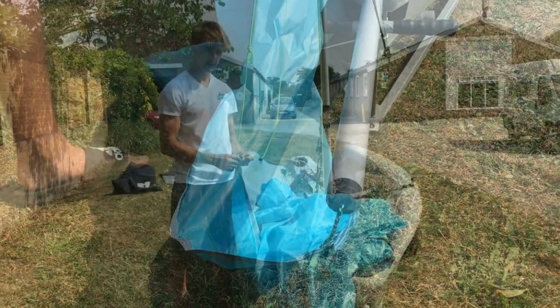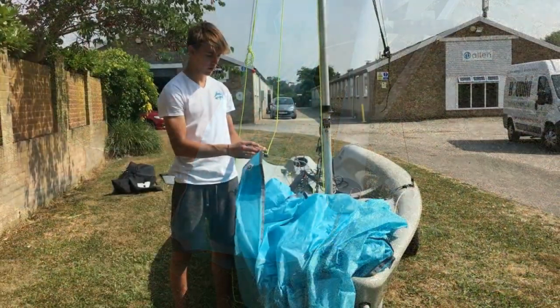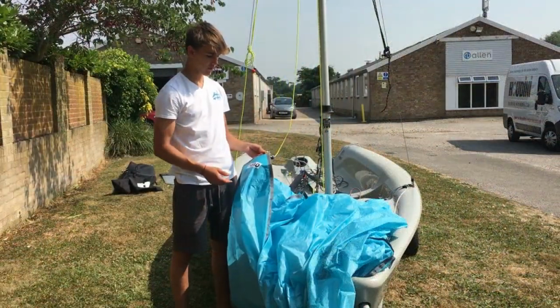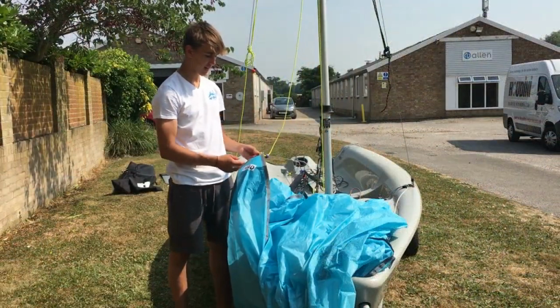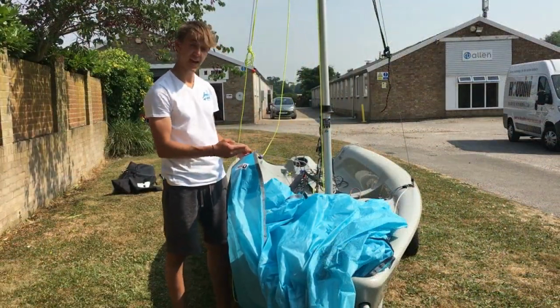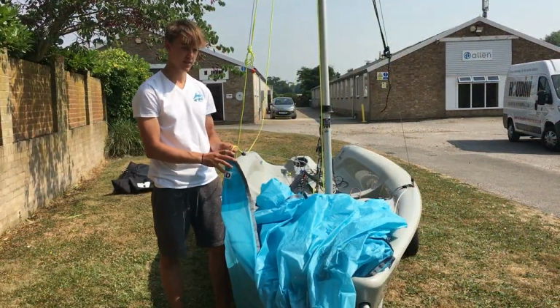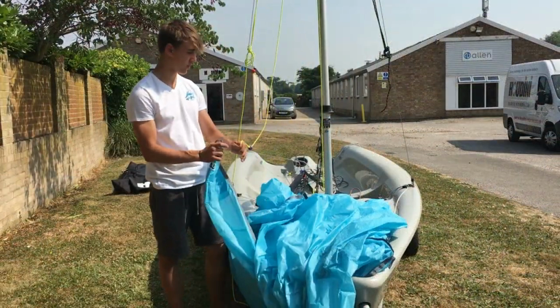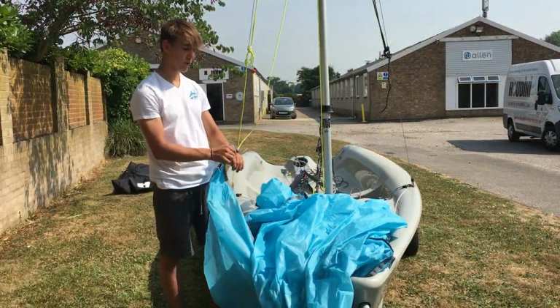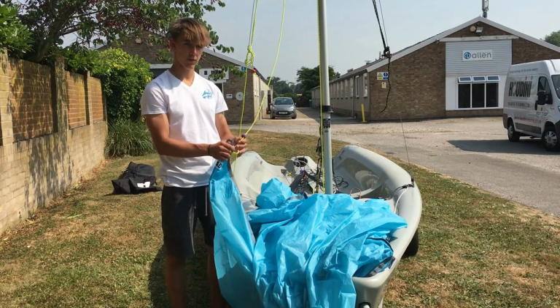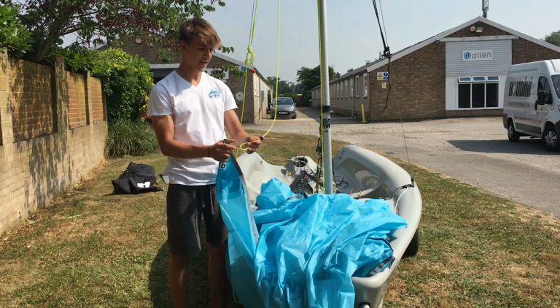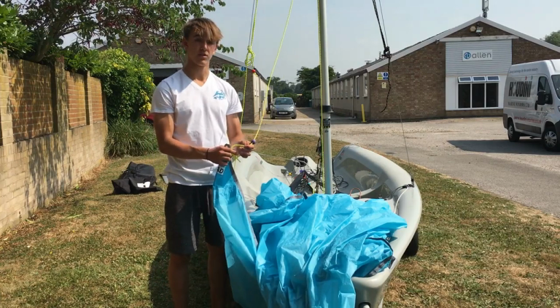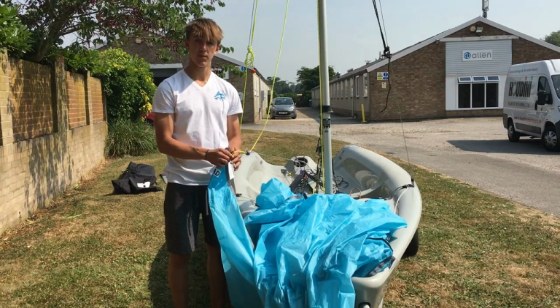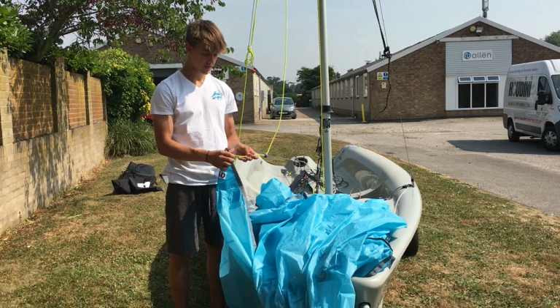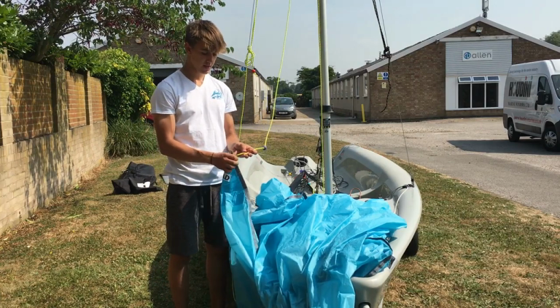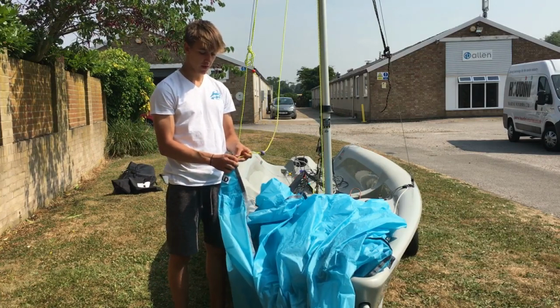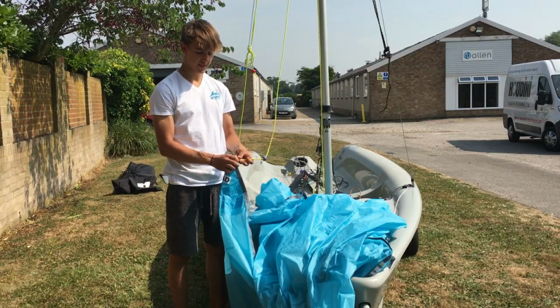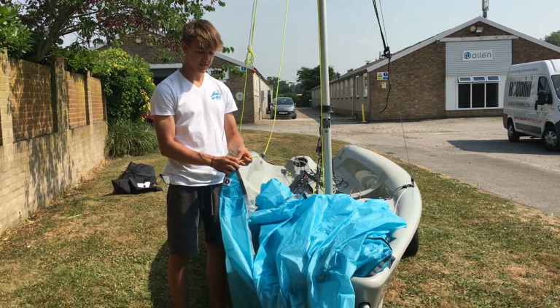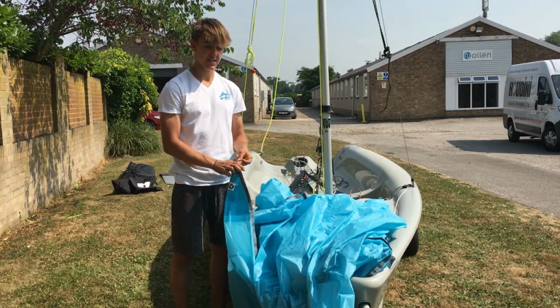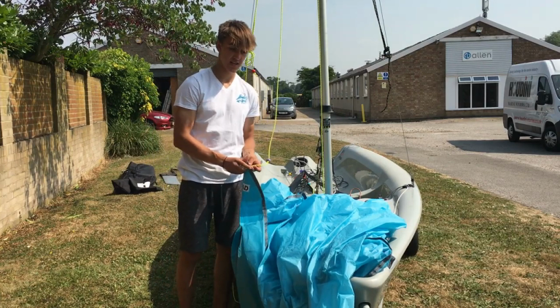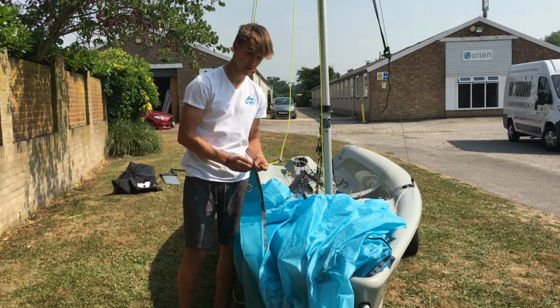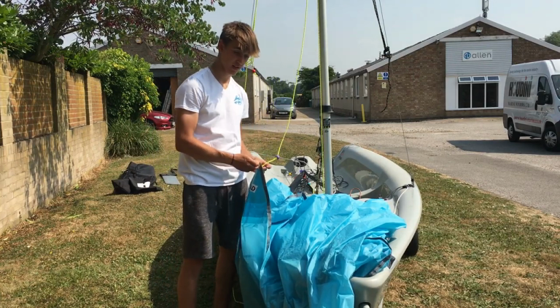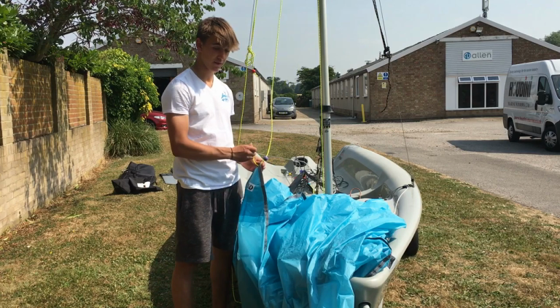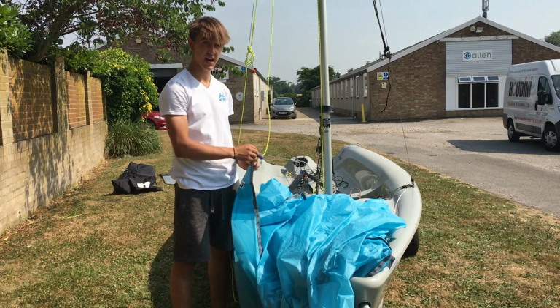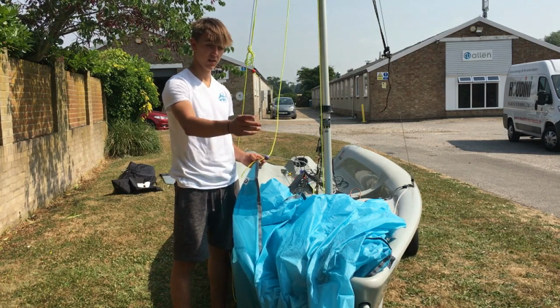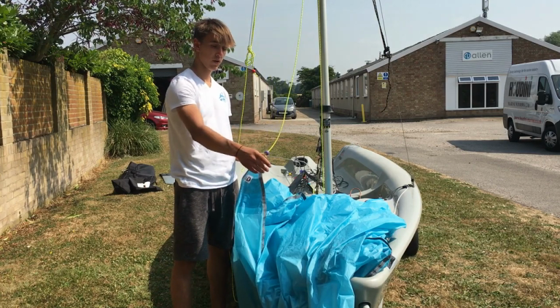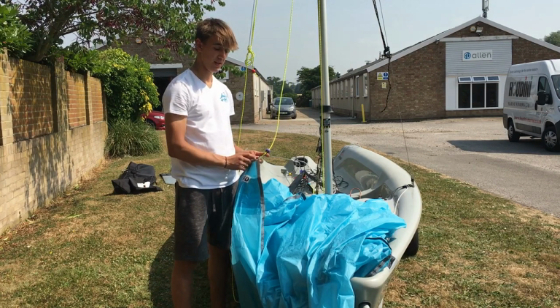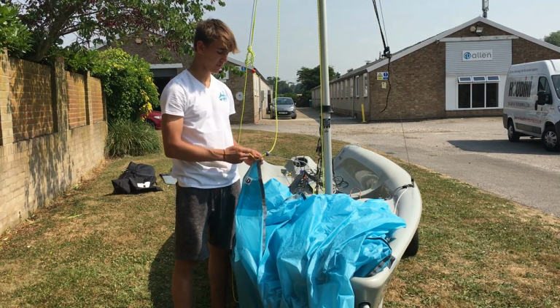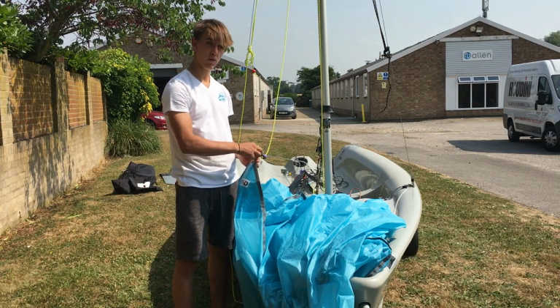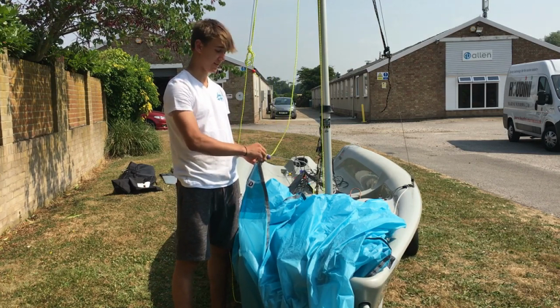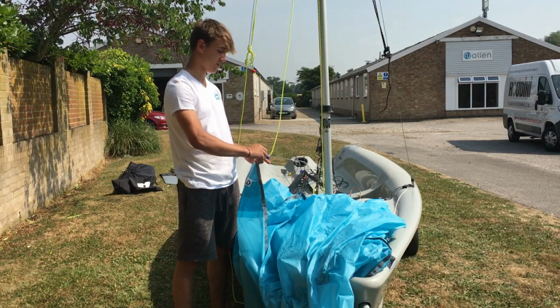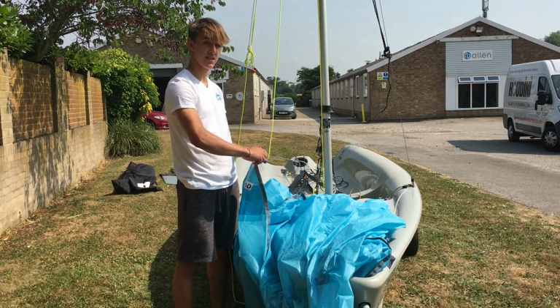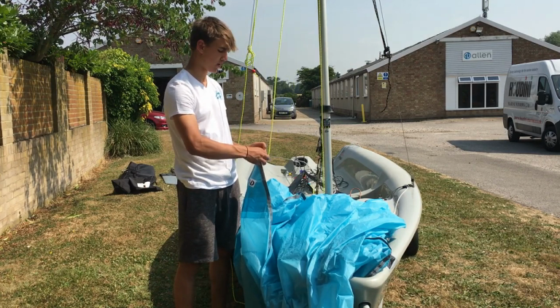Now I'm going to attach the head to the halyard that goes up the mast. For this, I do the exact same as I do for the tack on the pole — I just tie a simple bowline.